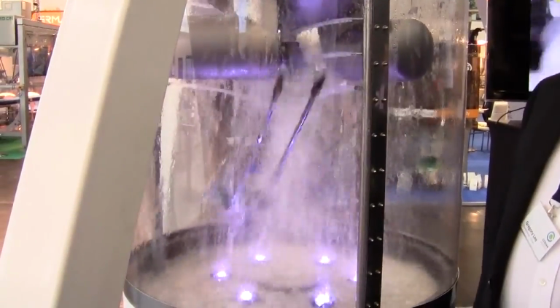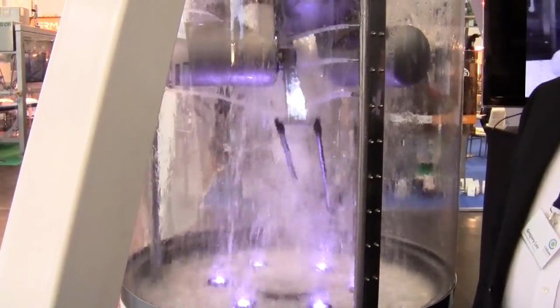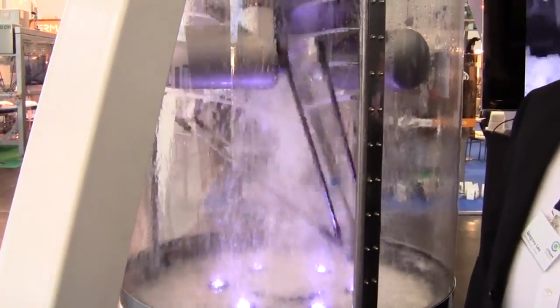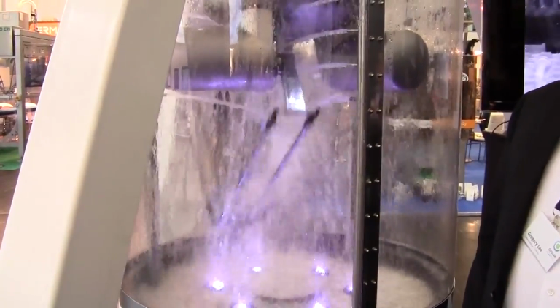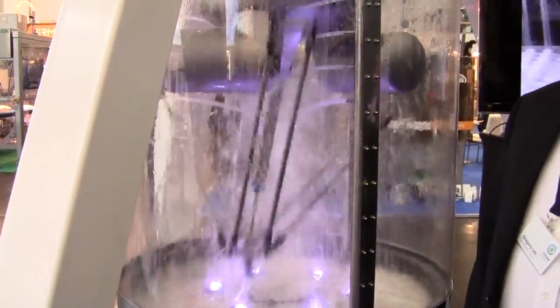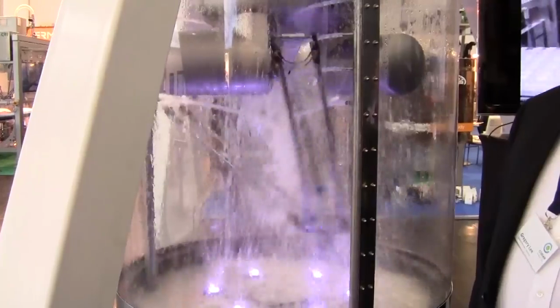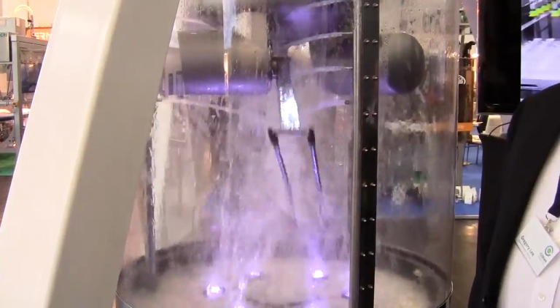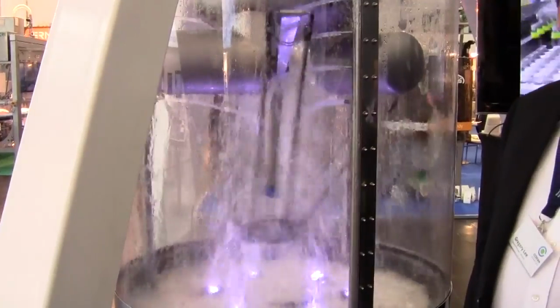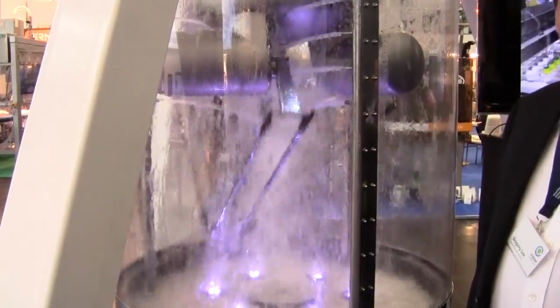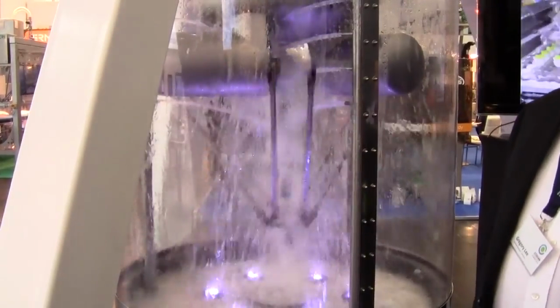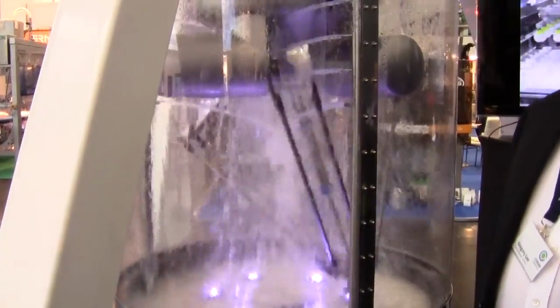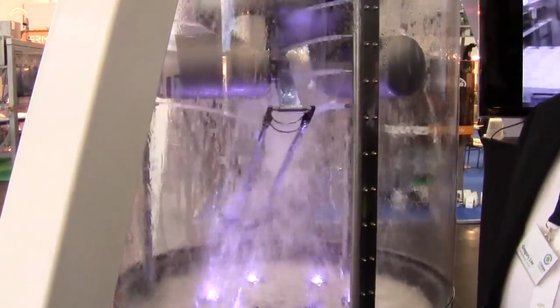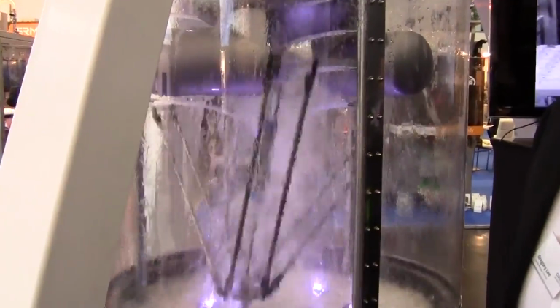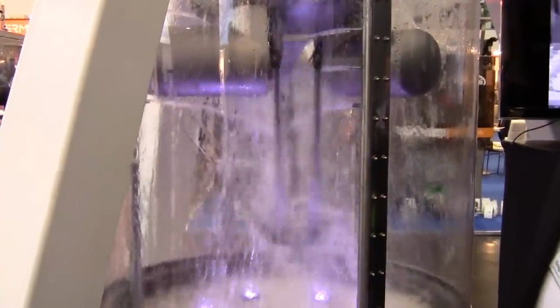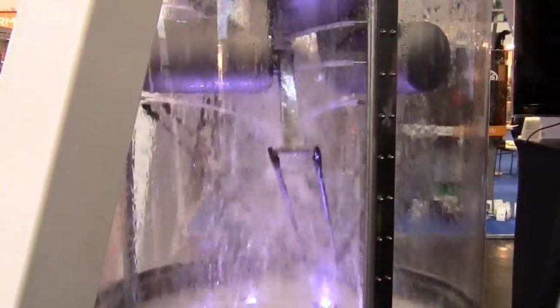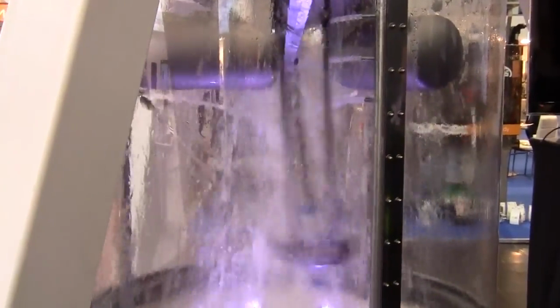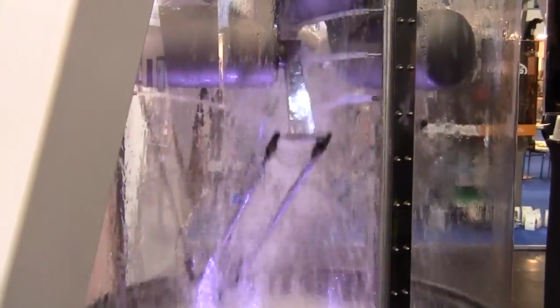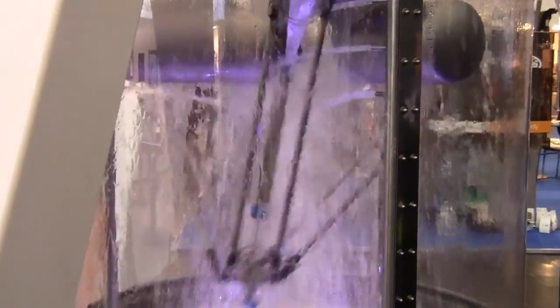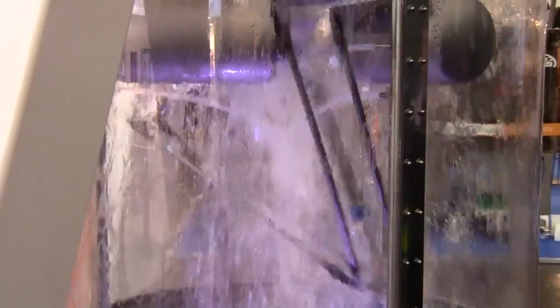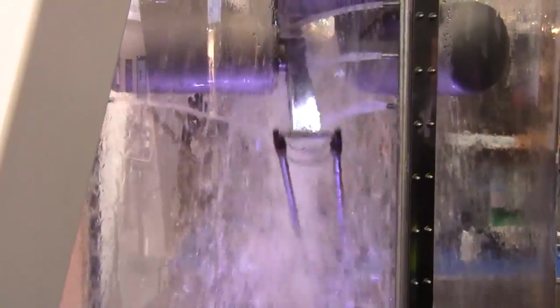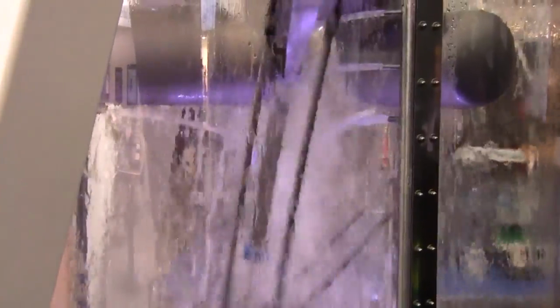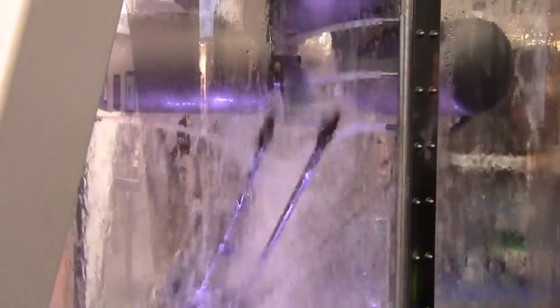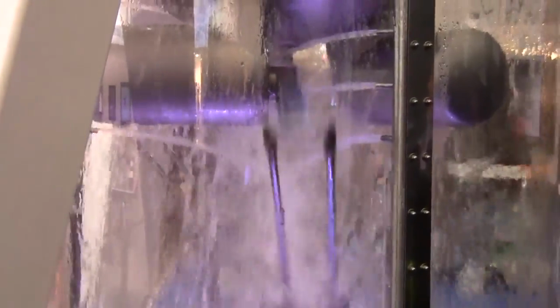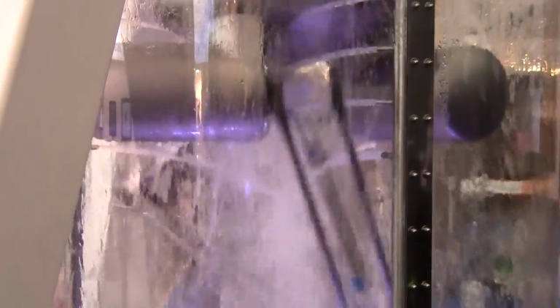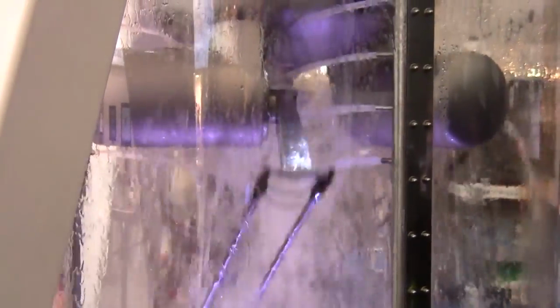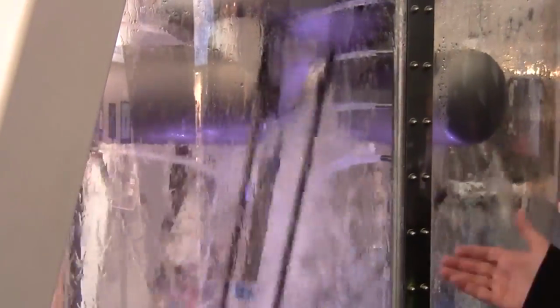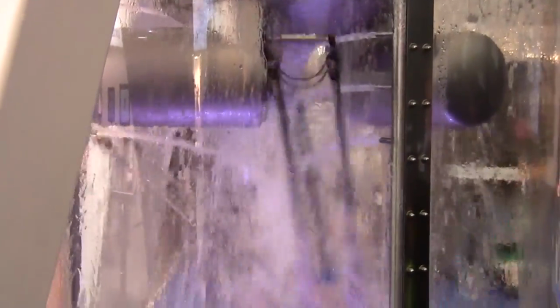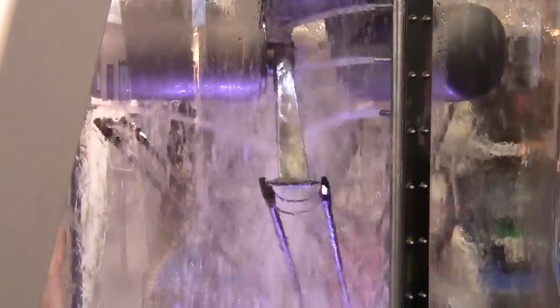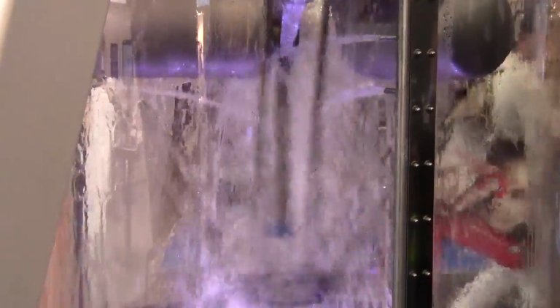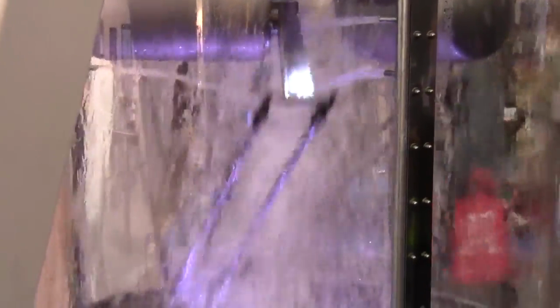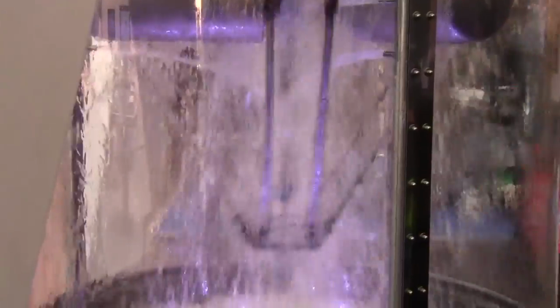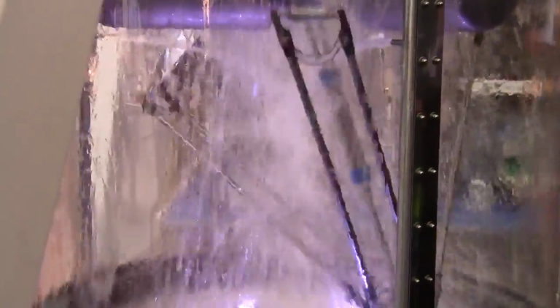This robot was designed with 316L stainless steel and type 1 titanium construction. It's chemical resistant and can be washed down with hot caustics. It's so well sealed that we can run this robot underwater in a pool.